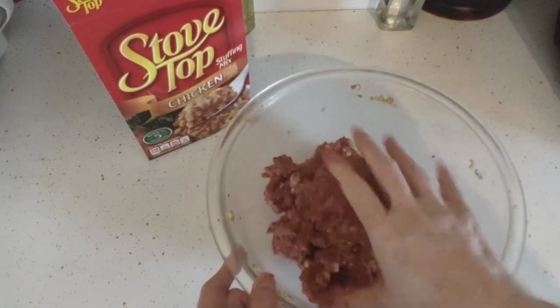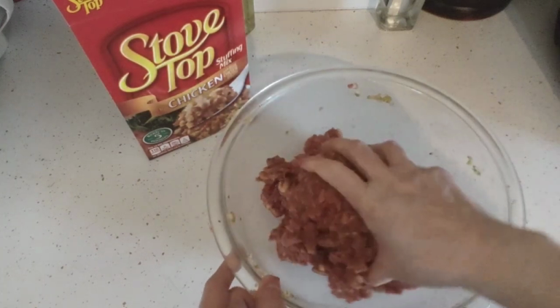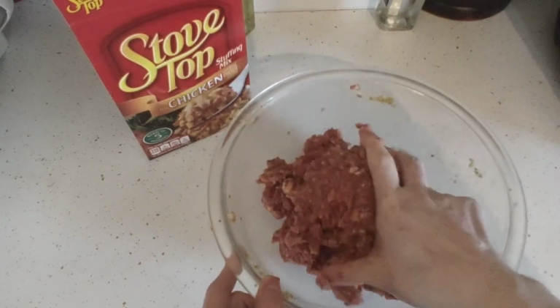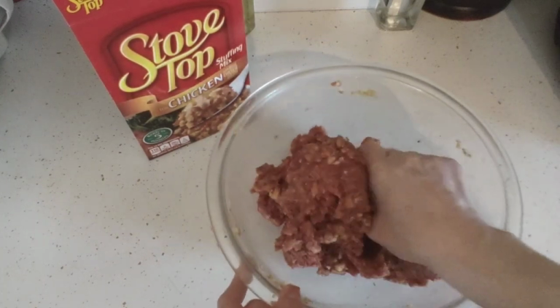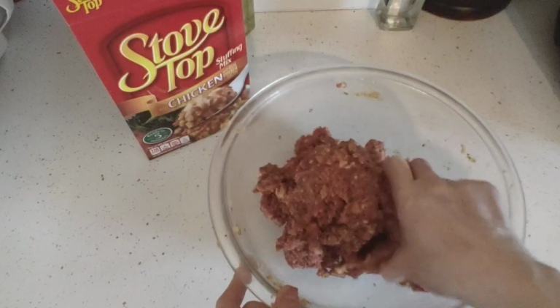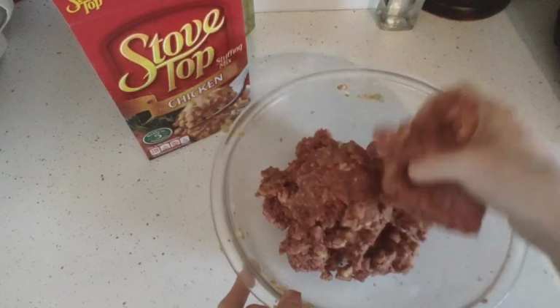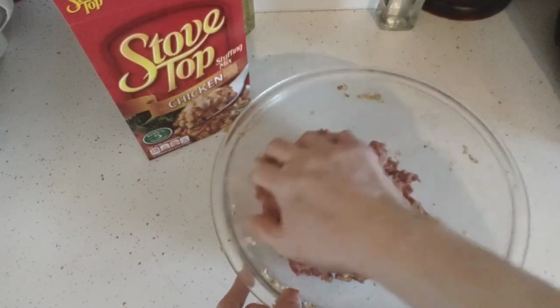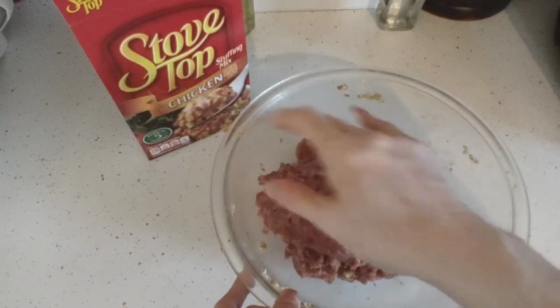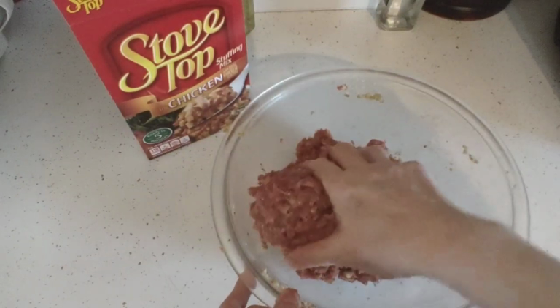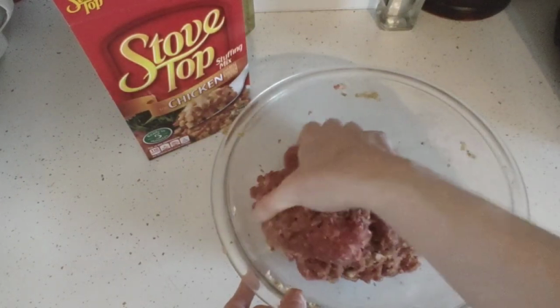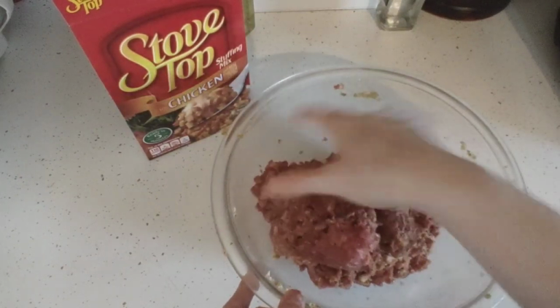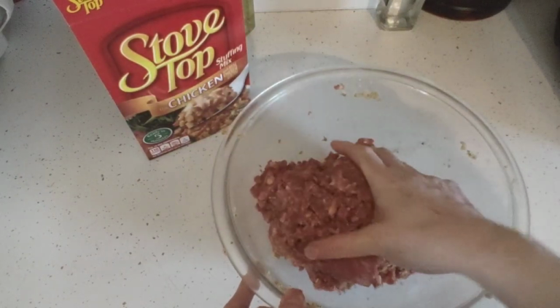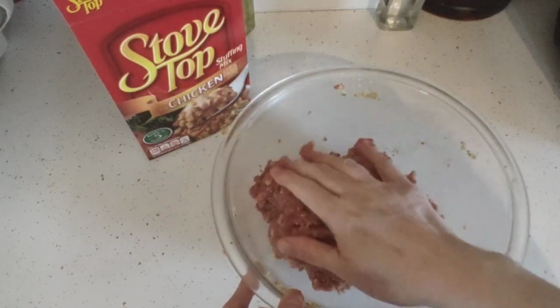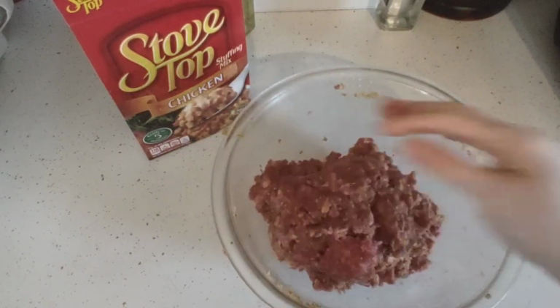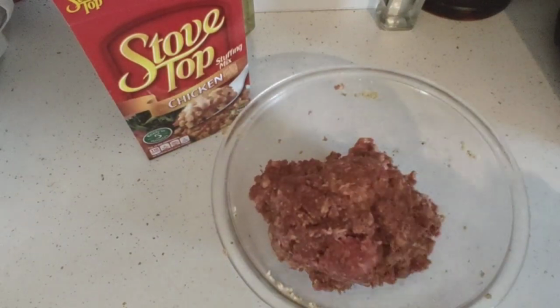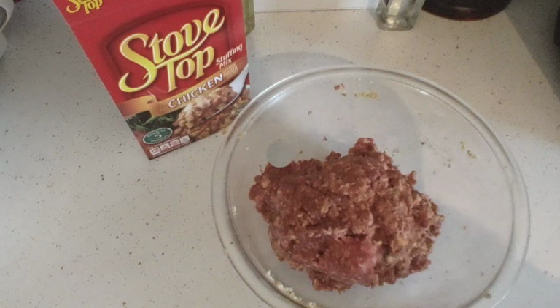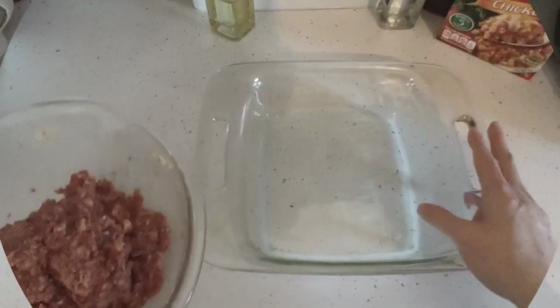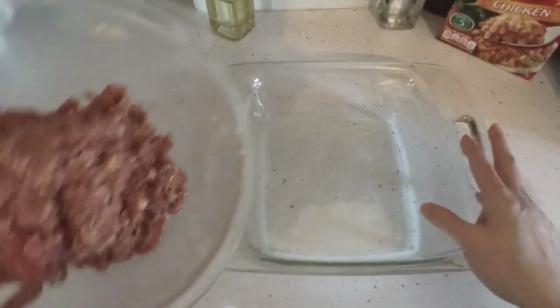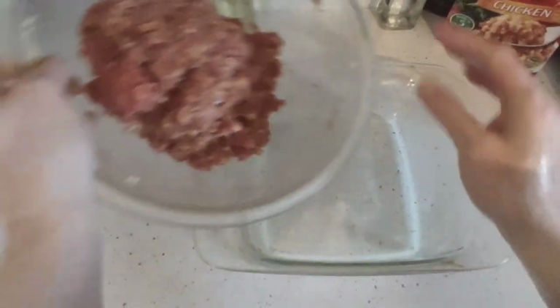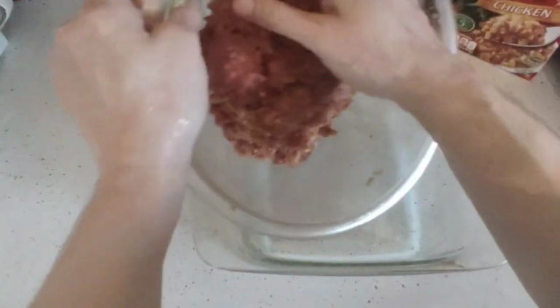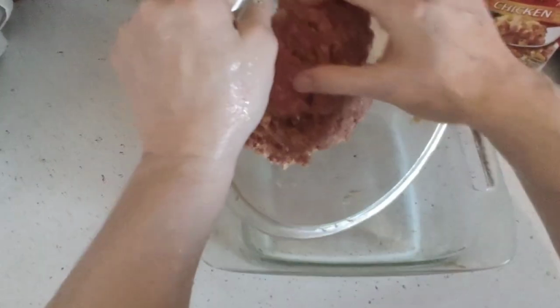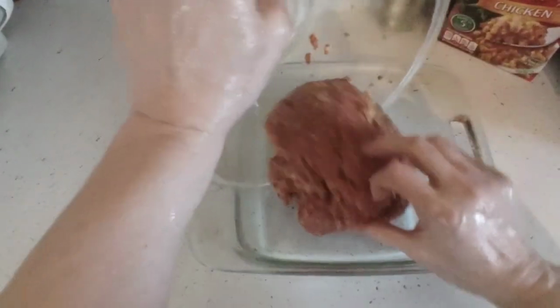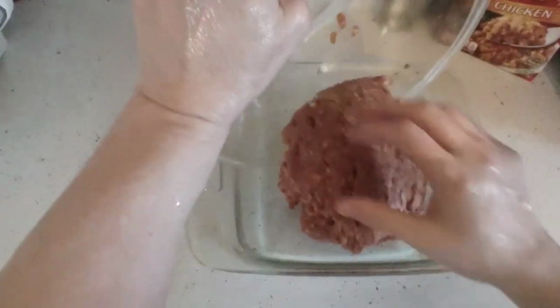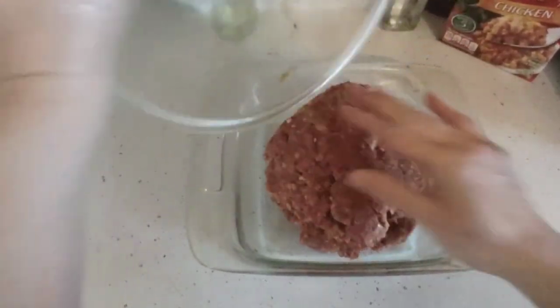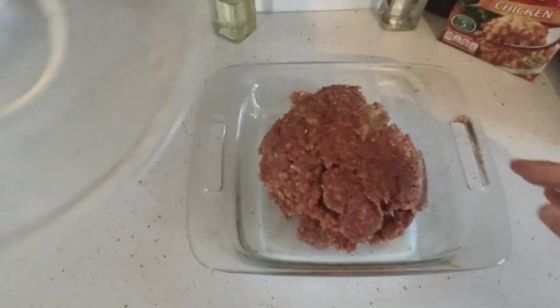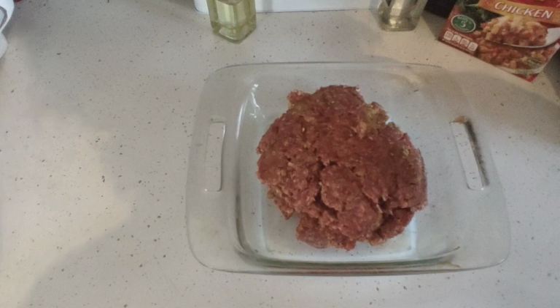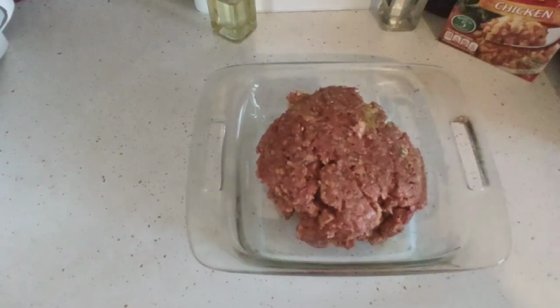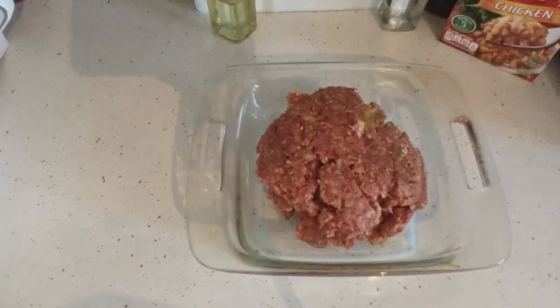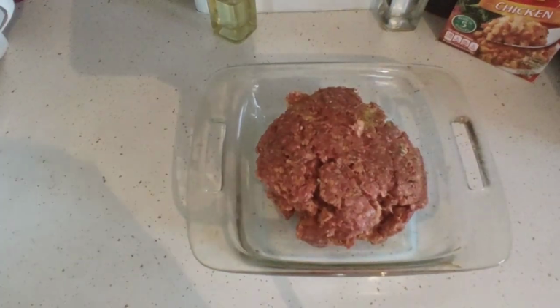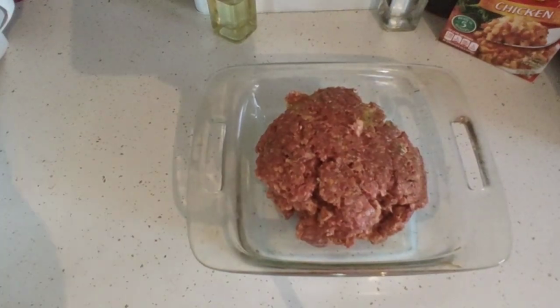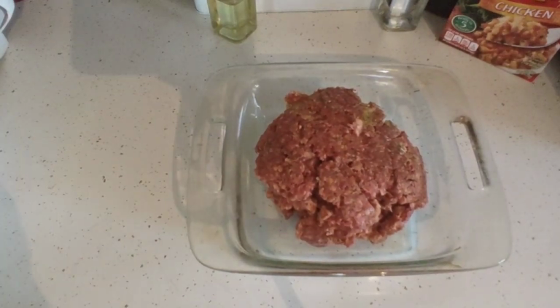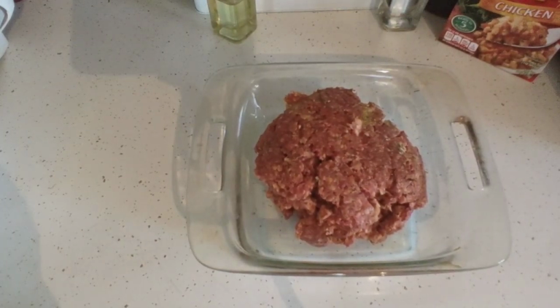It's a quick weeknight meal or it could be a great Sunday meal — make it real fancy with a delicious sauce topping. I'm going to place the meatloaf mixture into this dish and it's going to go into my refrigerator until it's time to go into the air fryer.